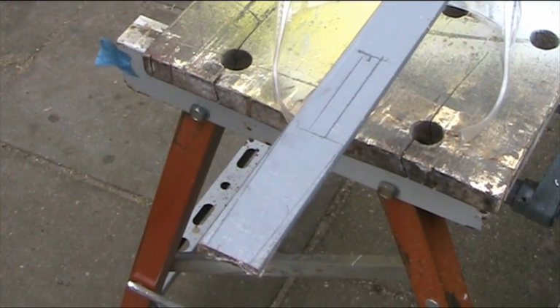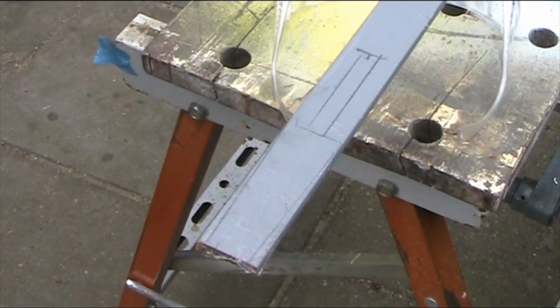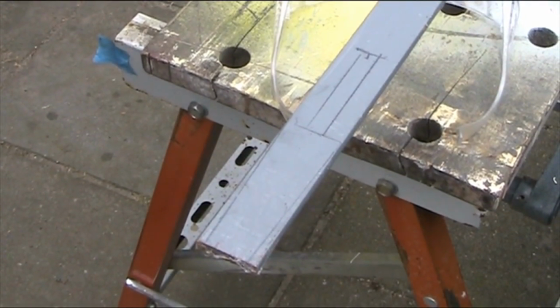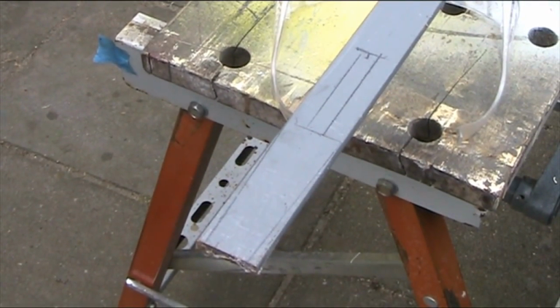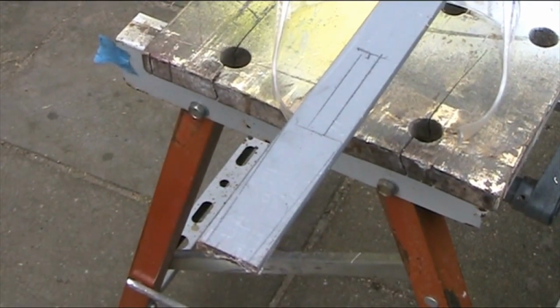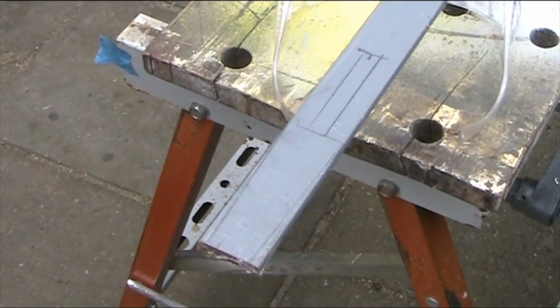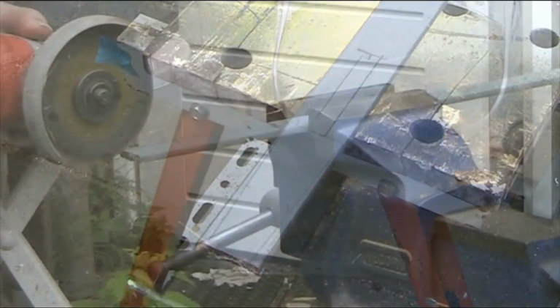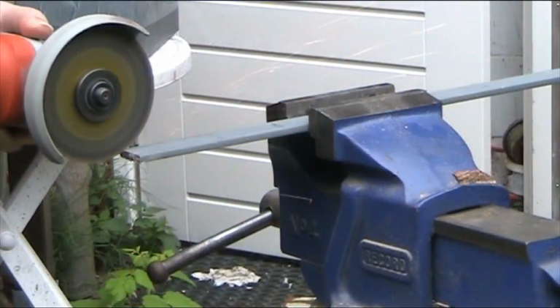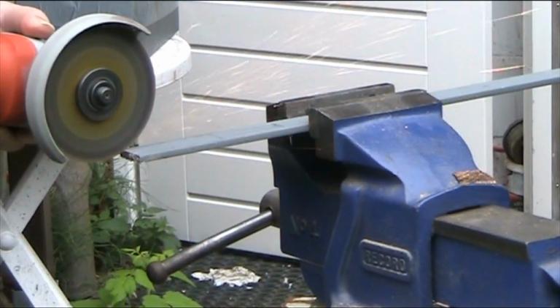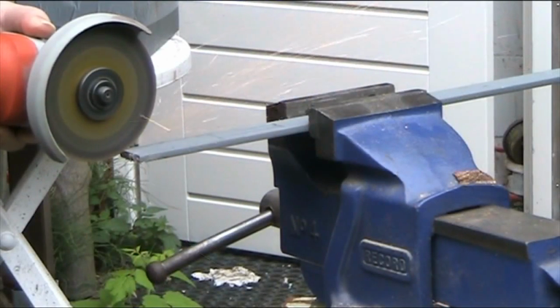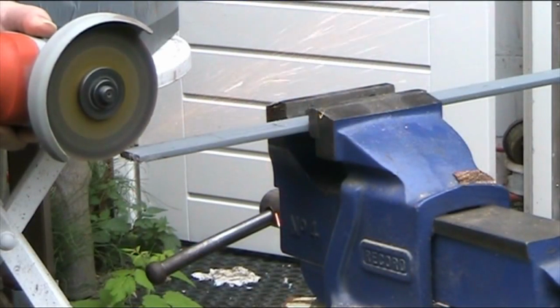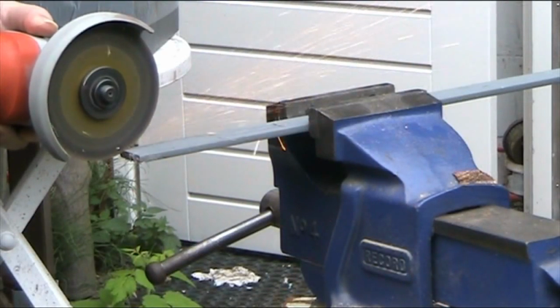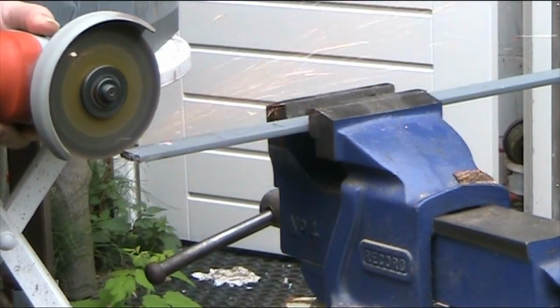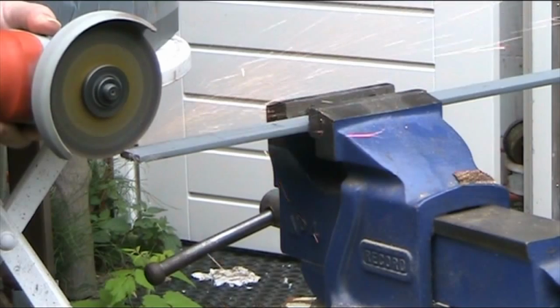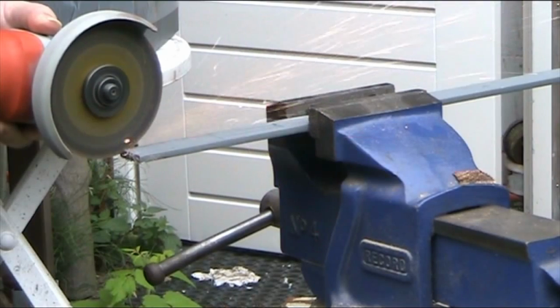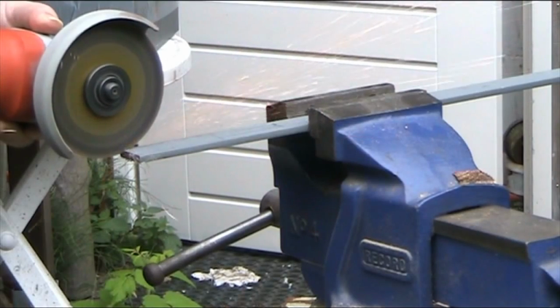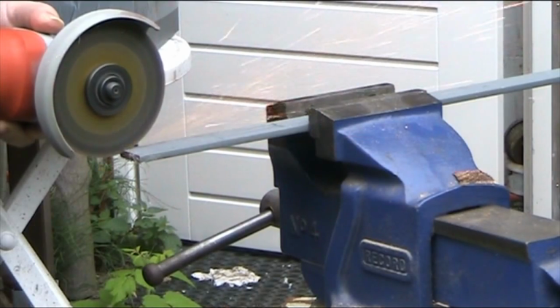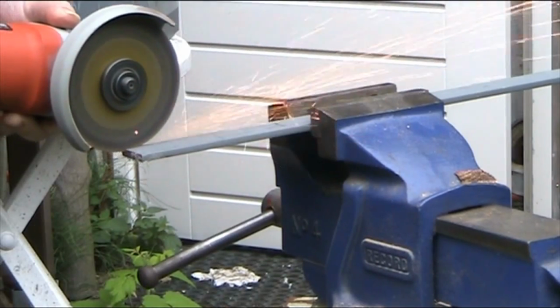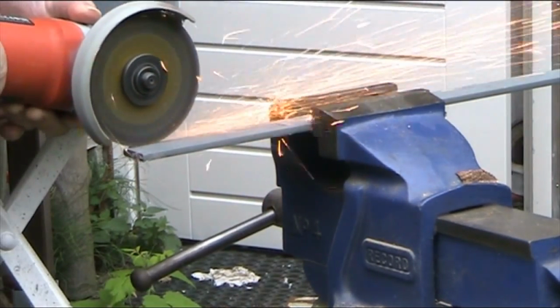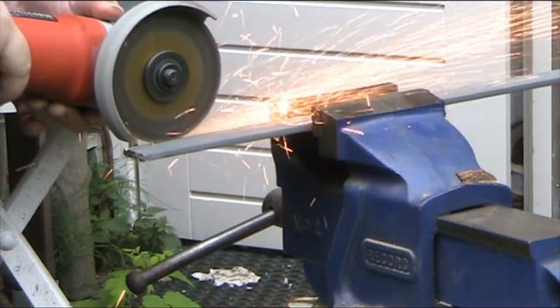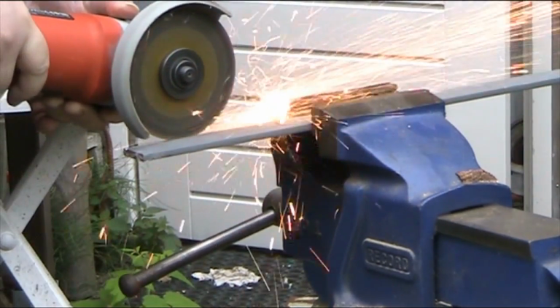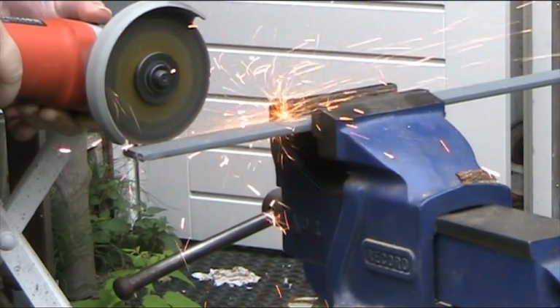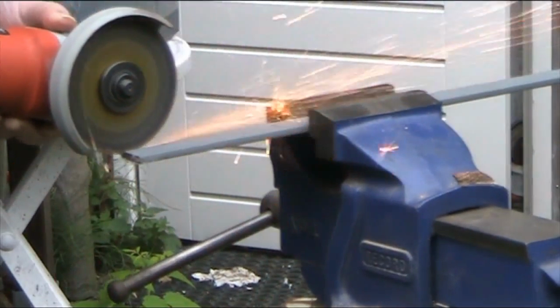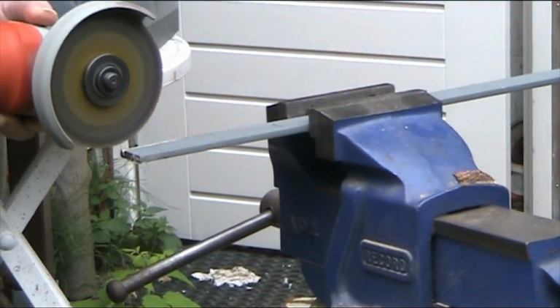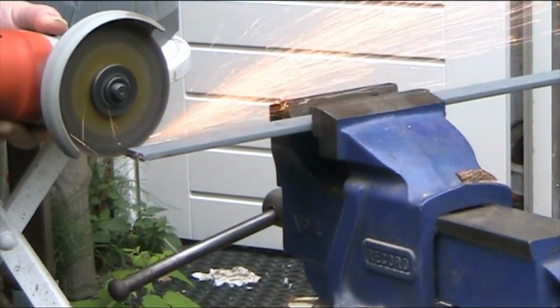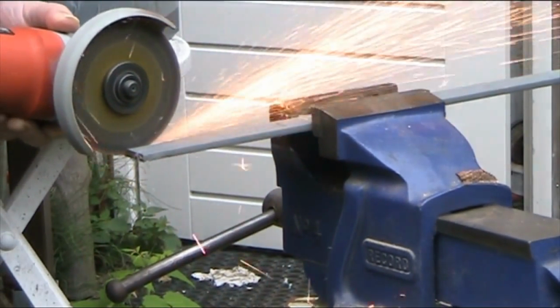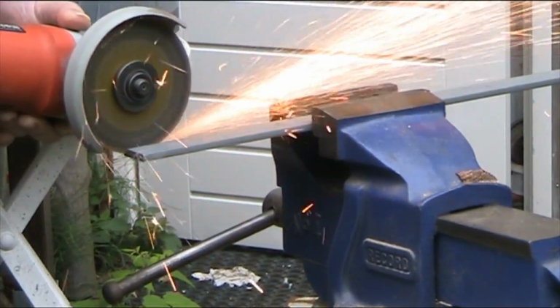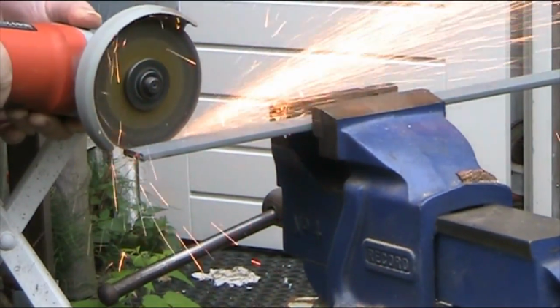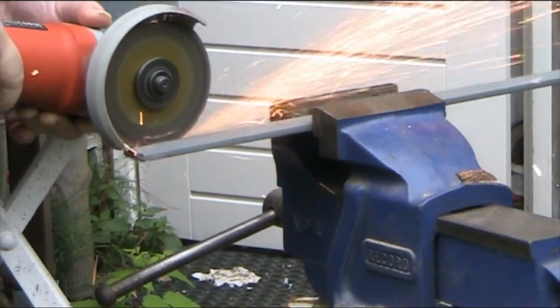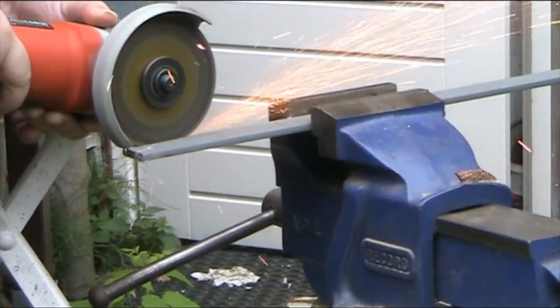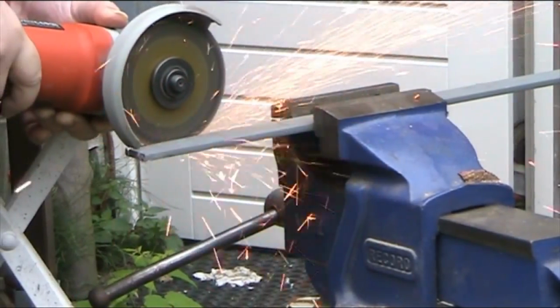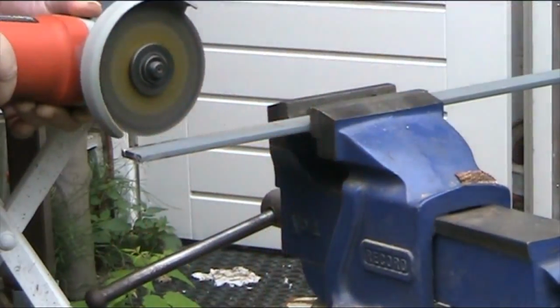So, this is the shape that I now have to cut out using my angle grinder. I'm not usually a metal worker. This is pretty hard to do and it takes some time.